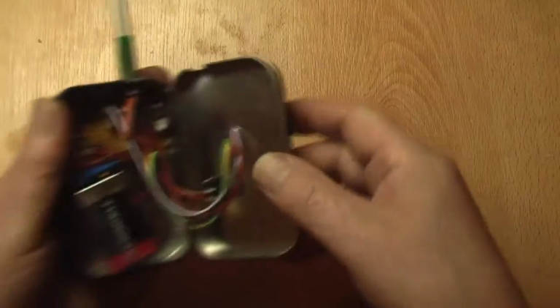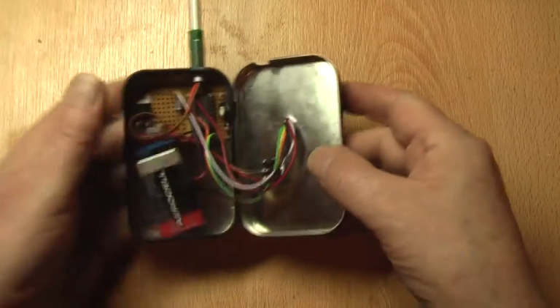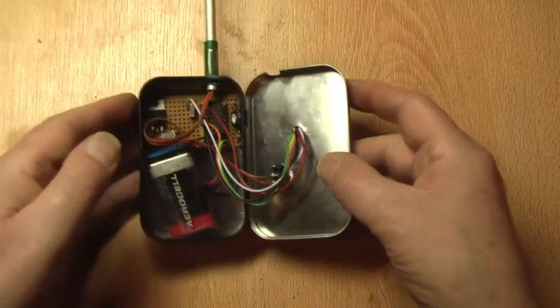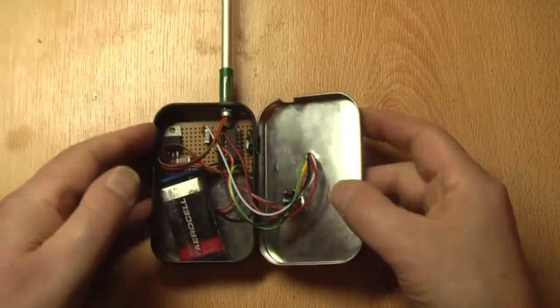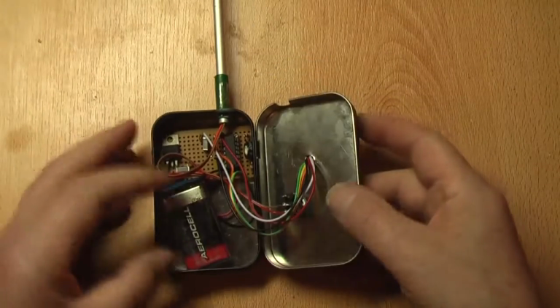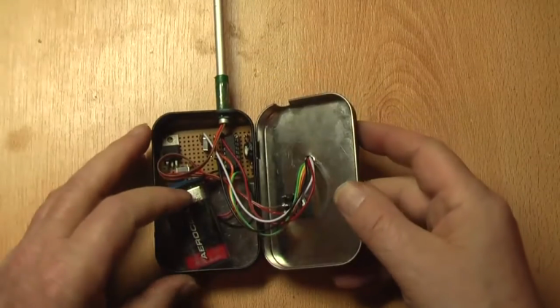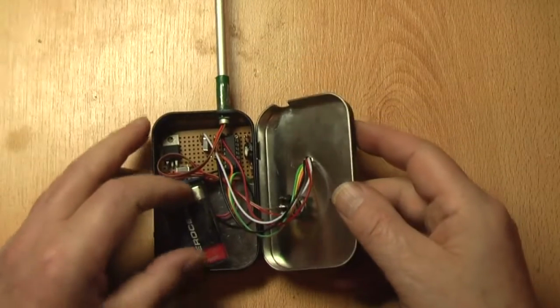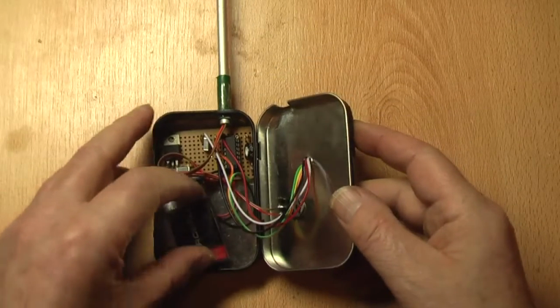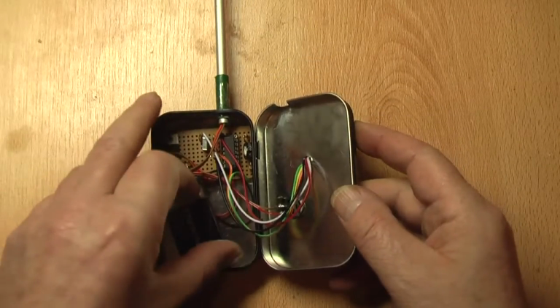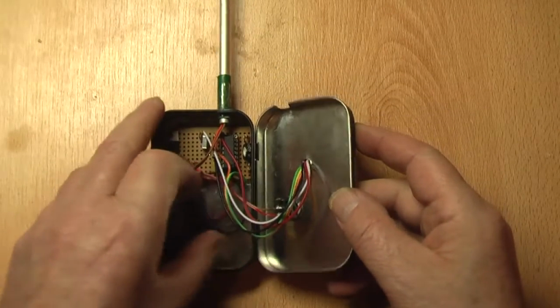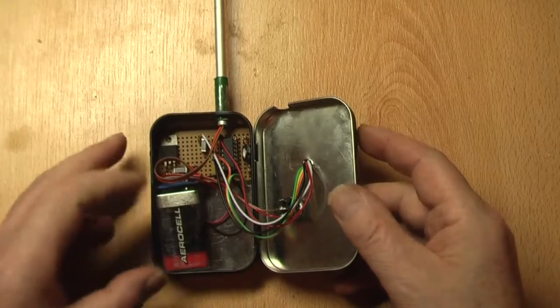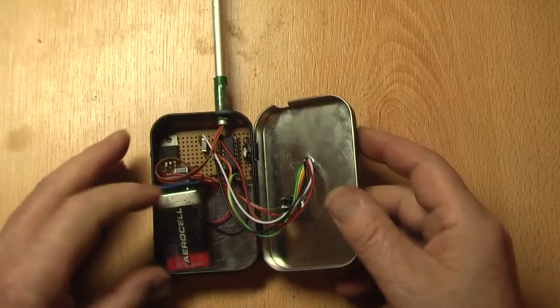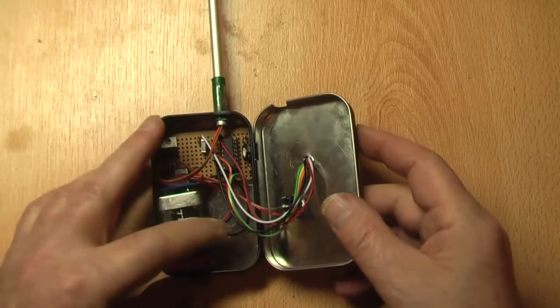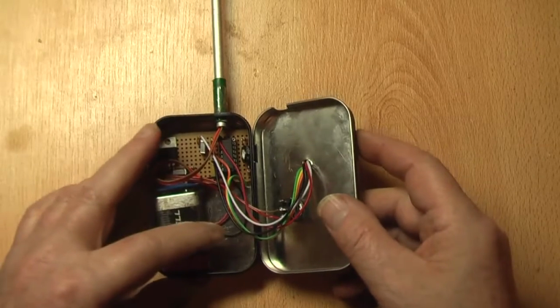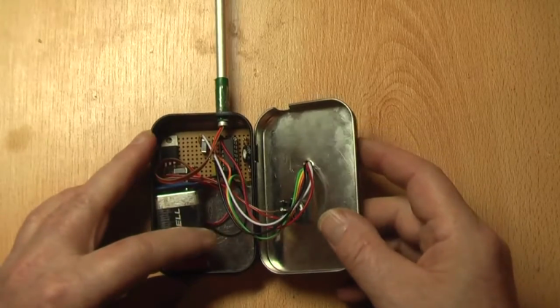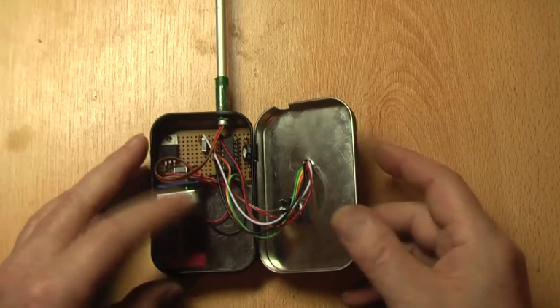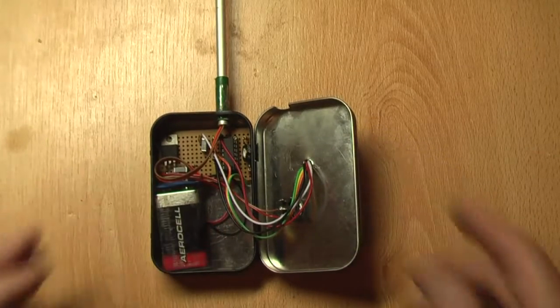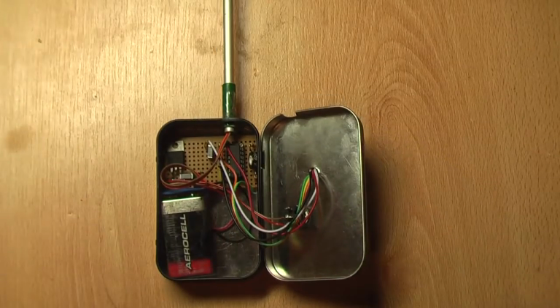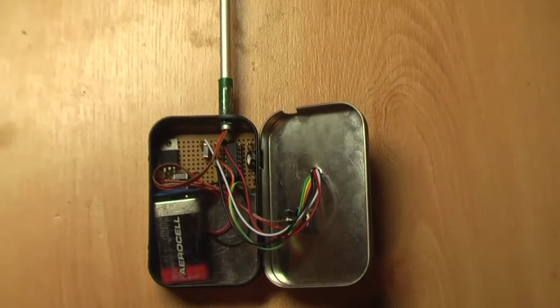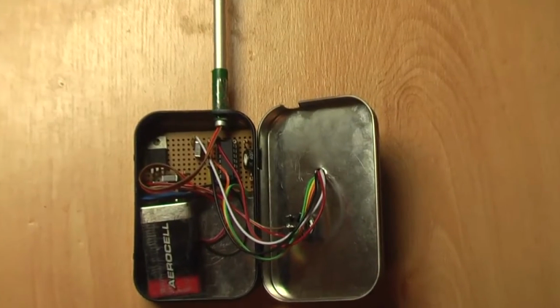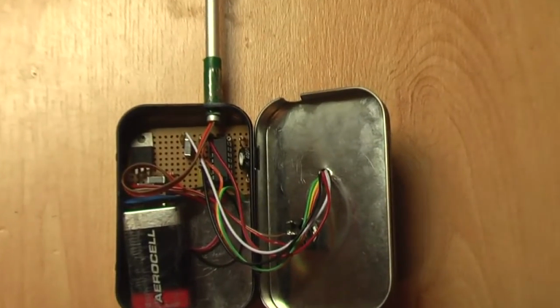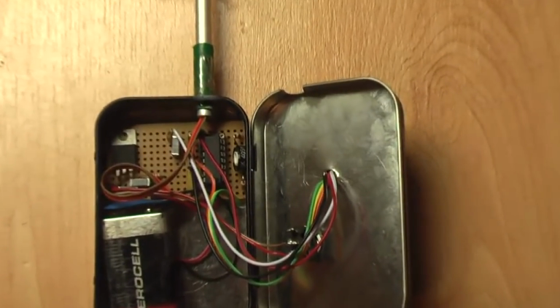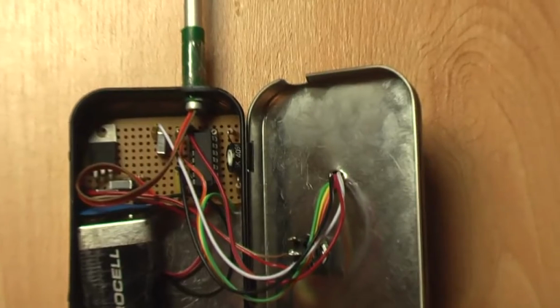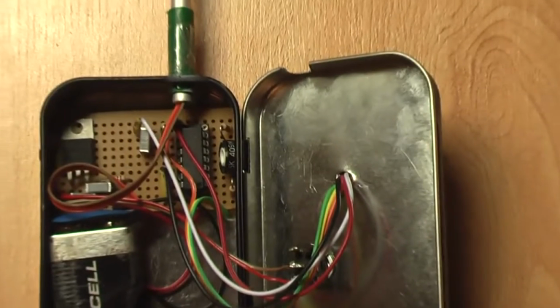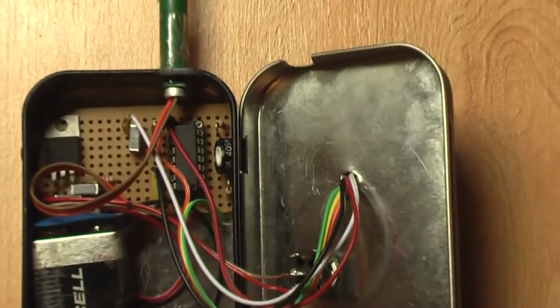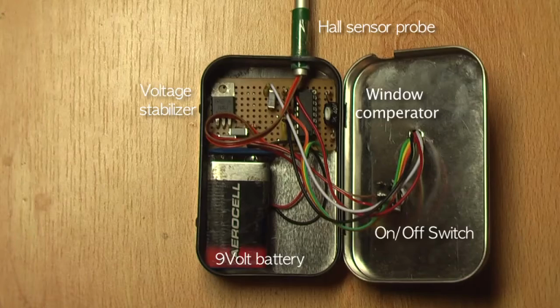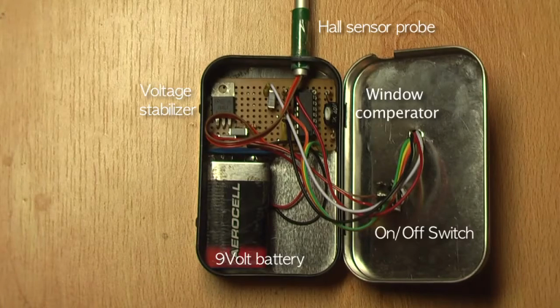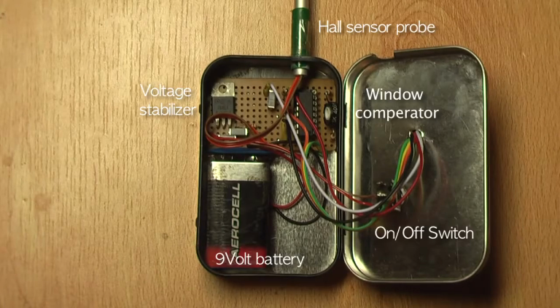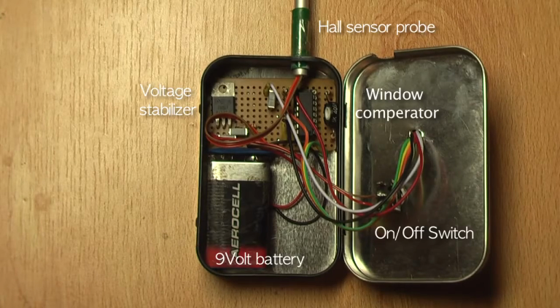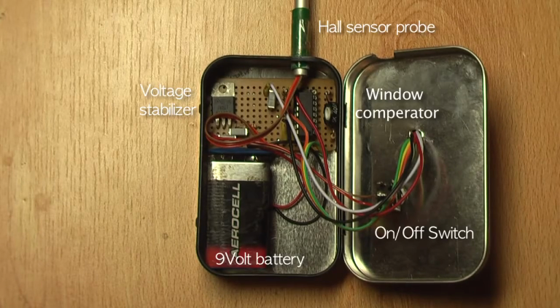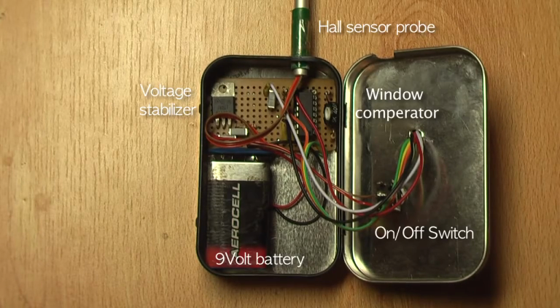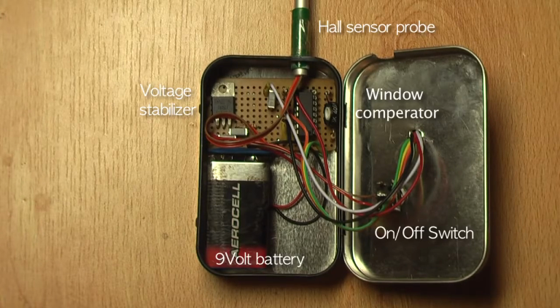The few parts are built on the small circuit board. The display is built into a small plastic housing on top of the box. The cables to the display go through the cover.